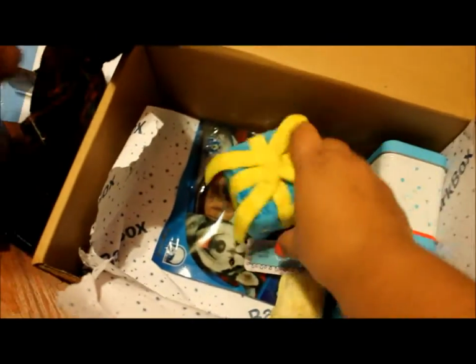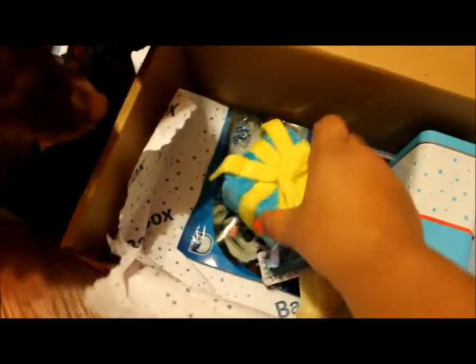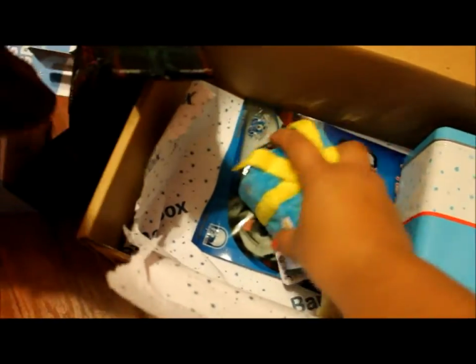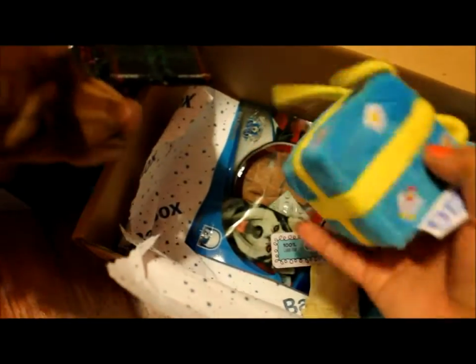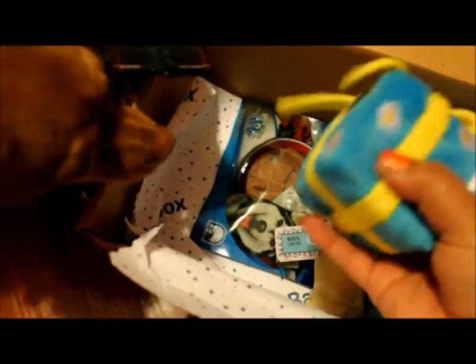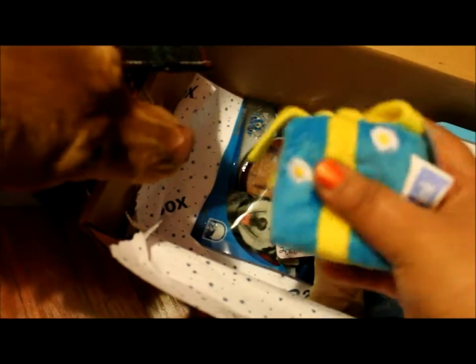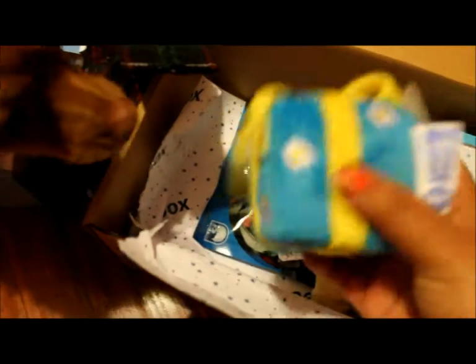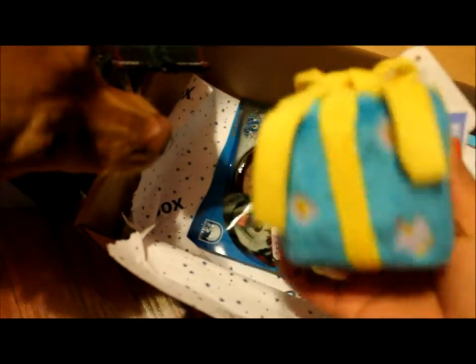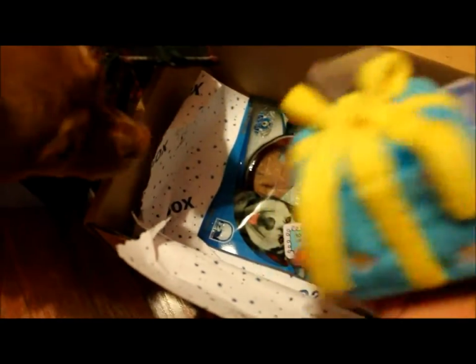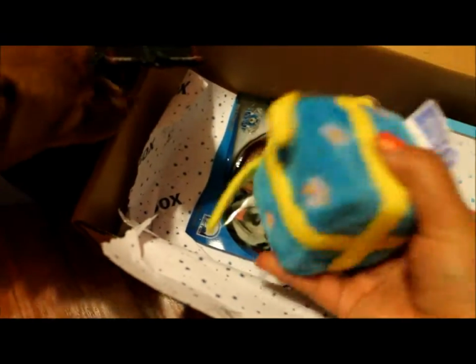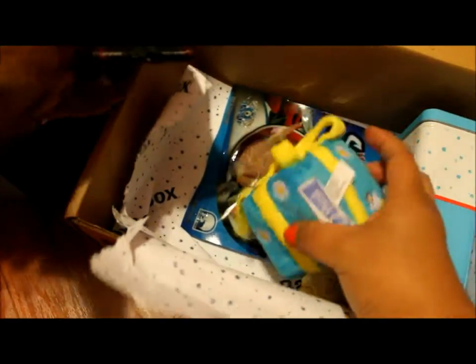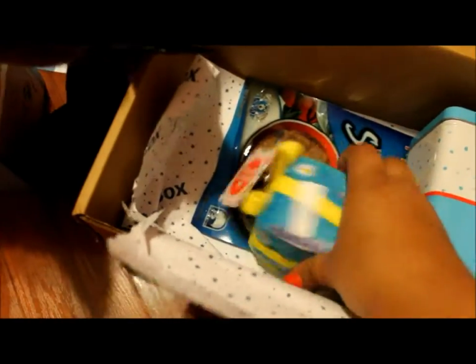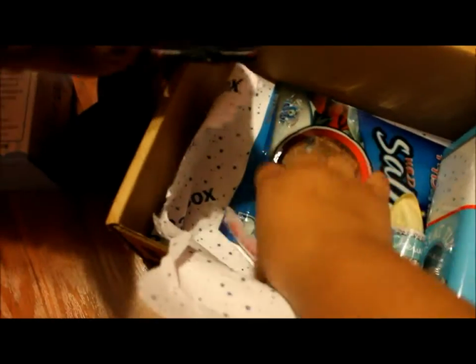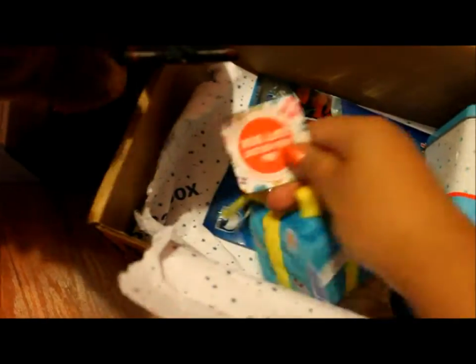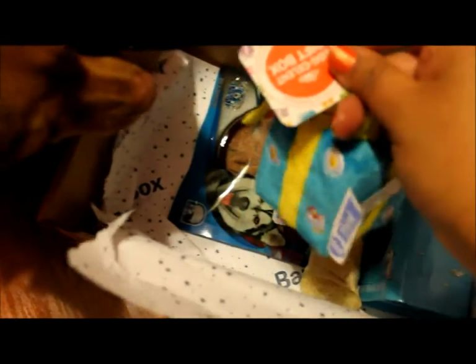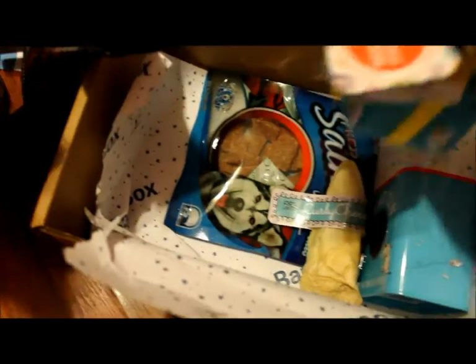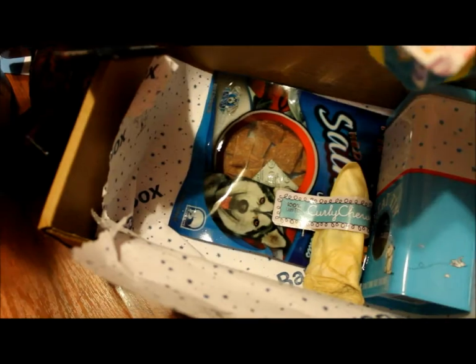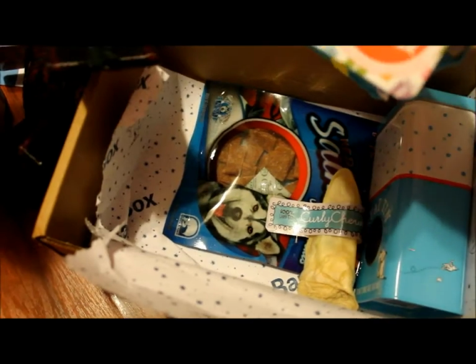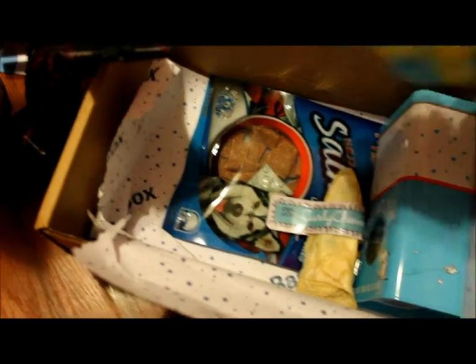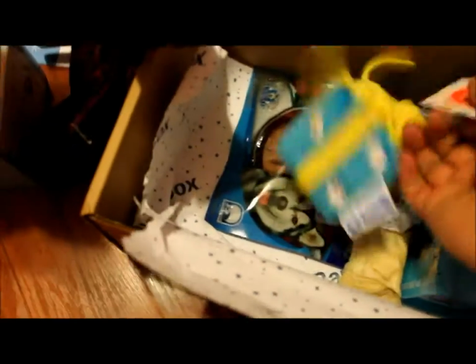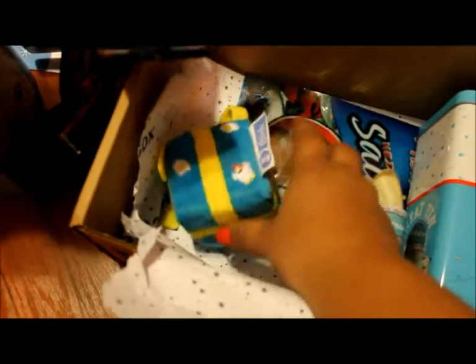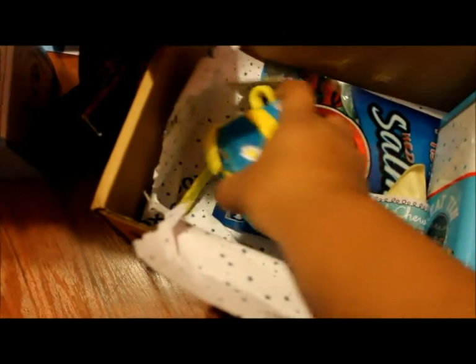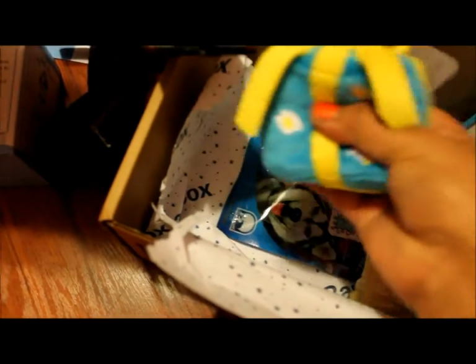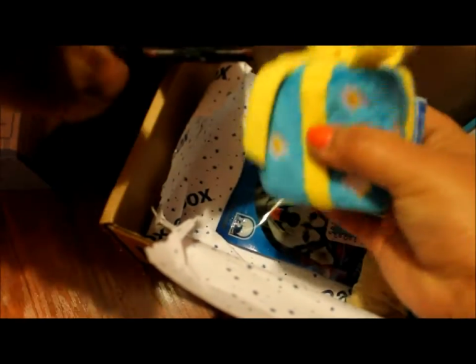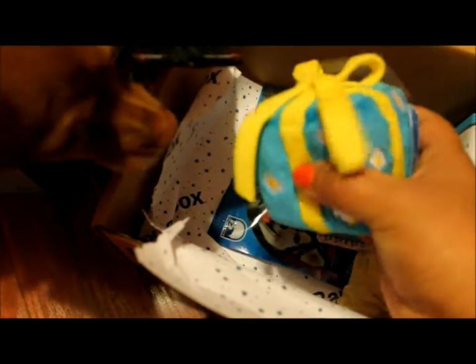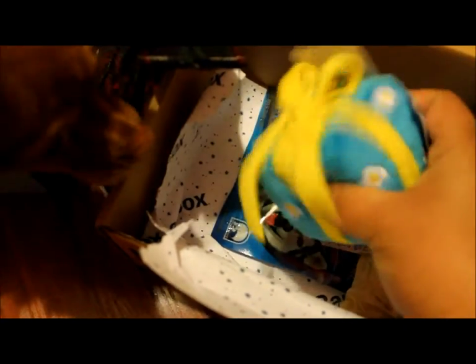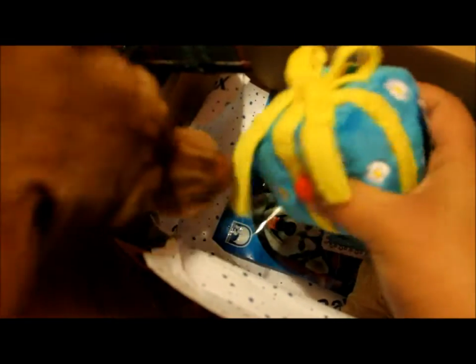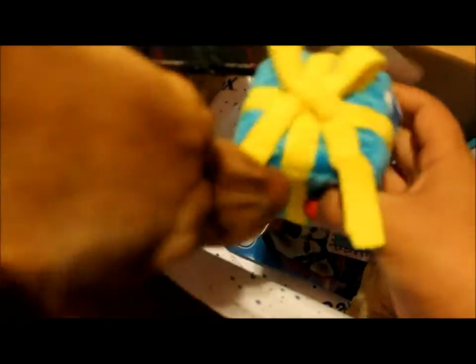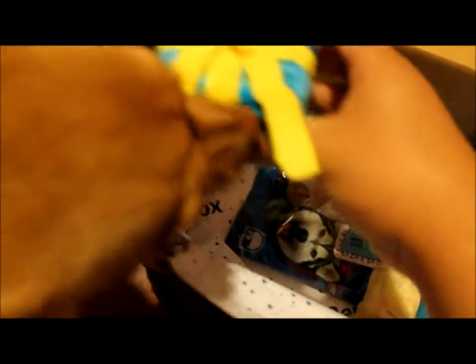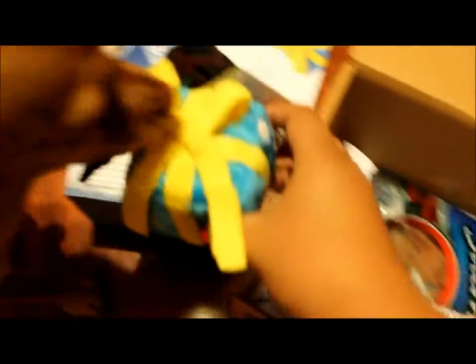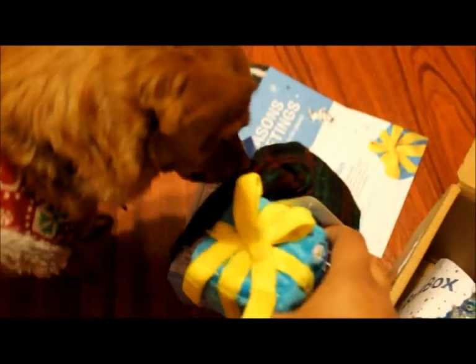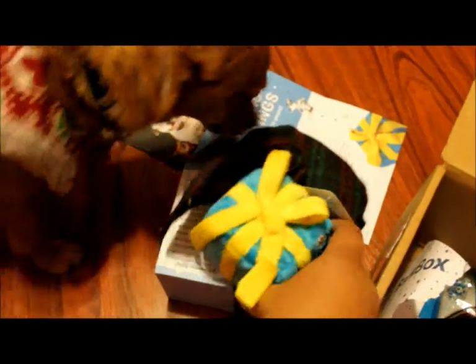Oh, this is the one that was on the card! It's heavy — this is so cool. It's an excellent gift box. This is so cute — a little present!